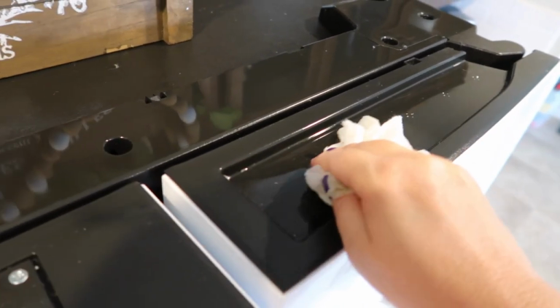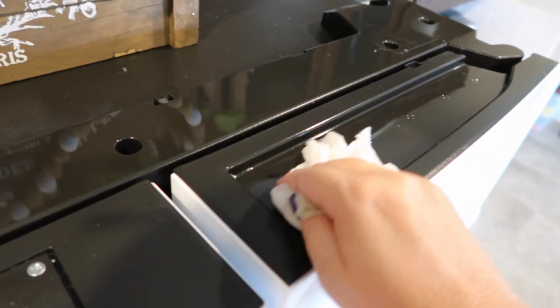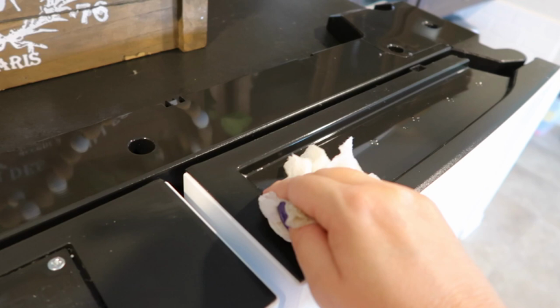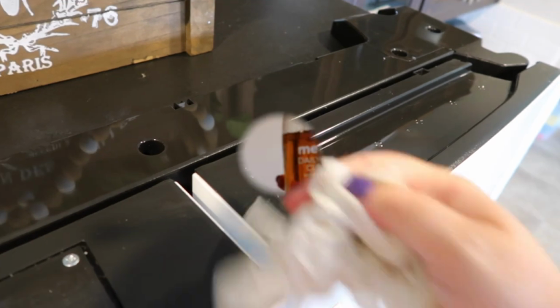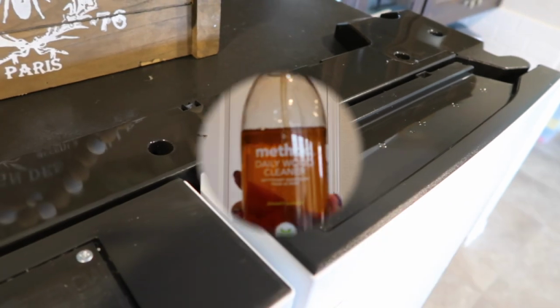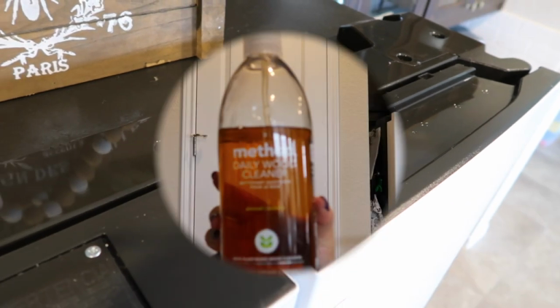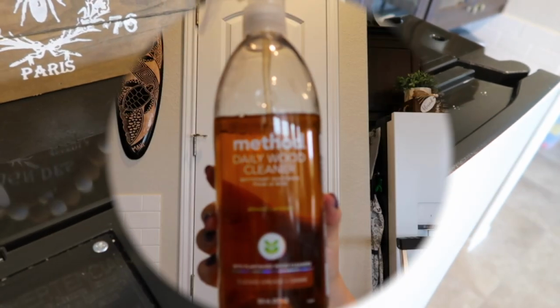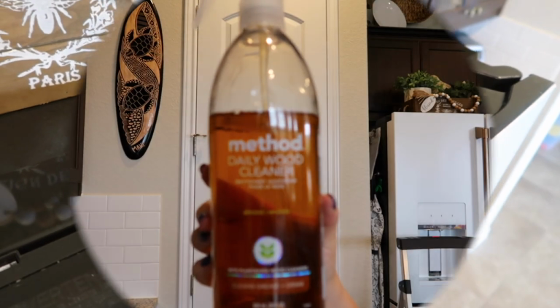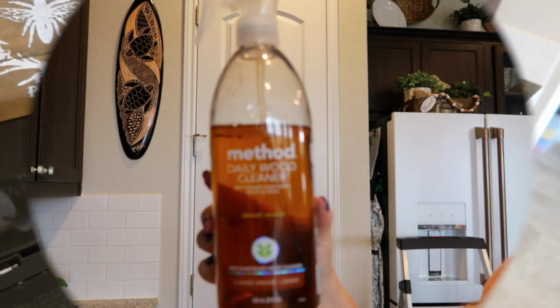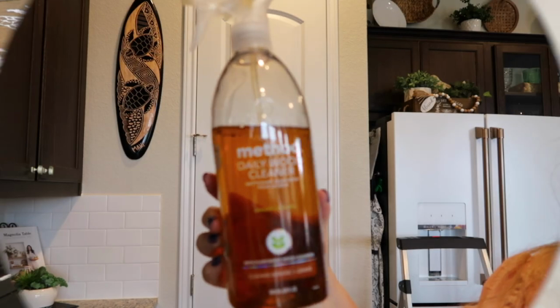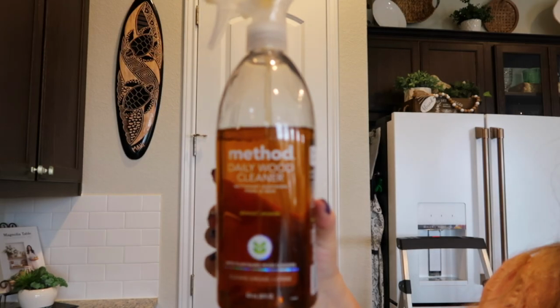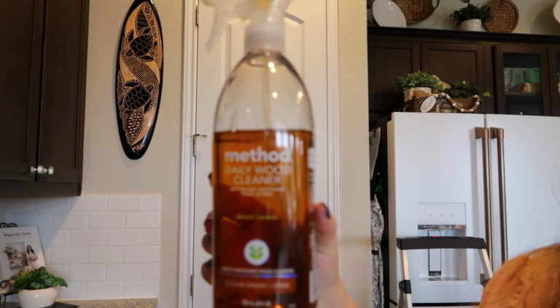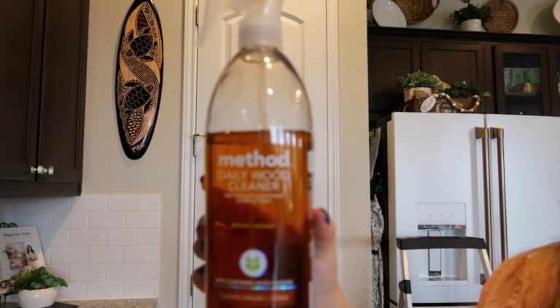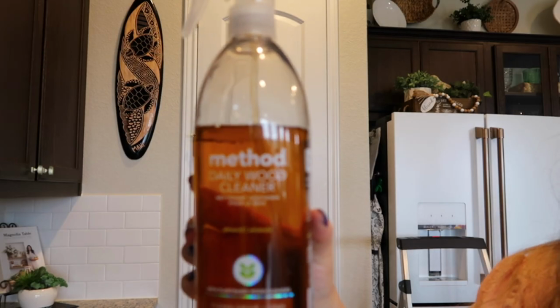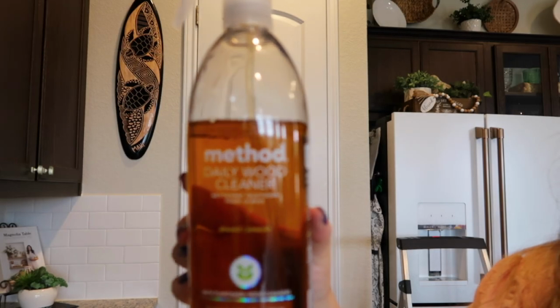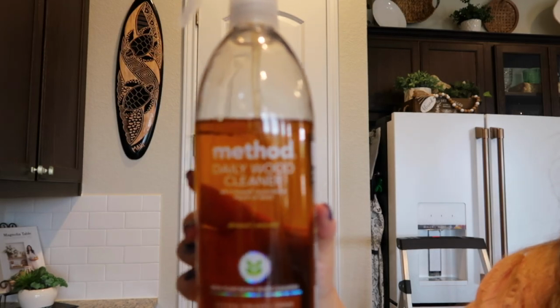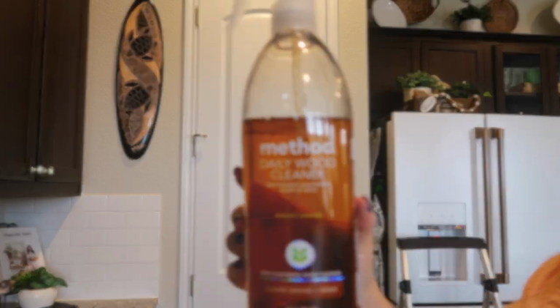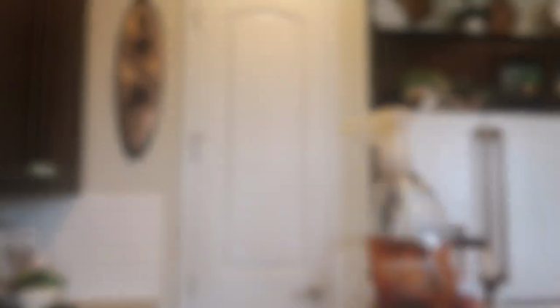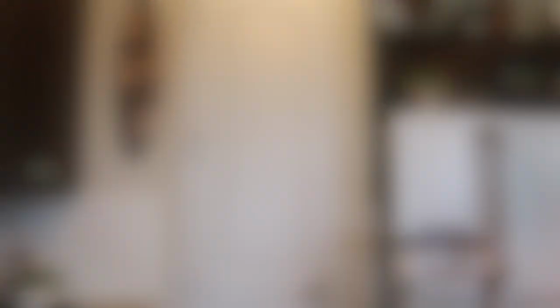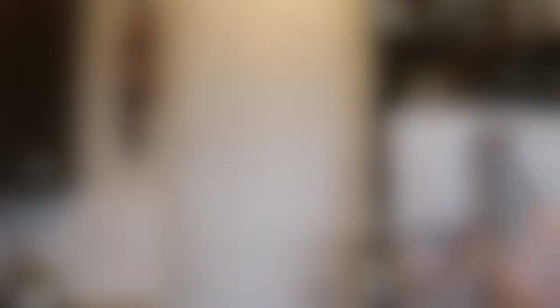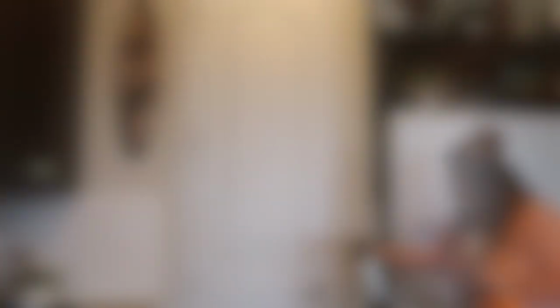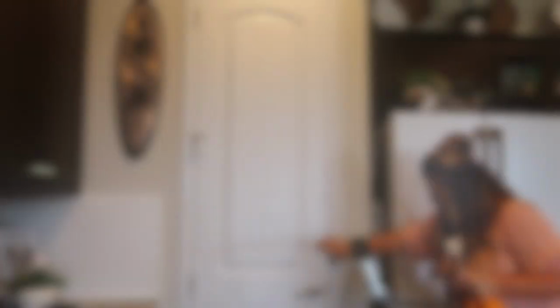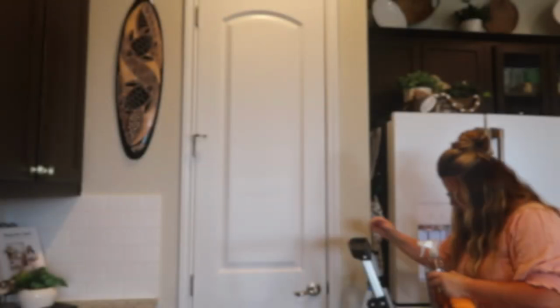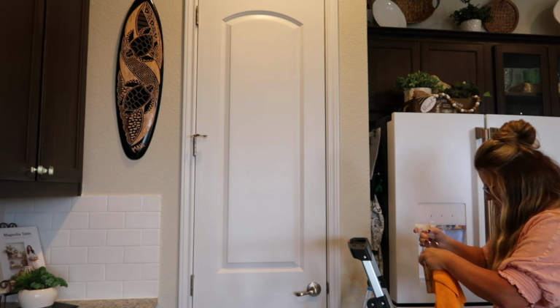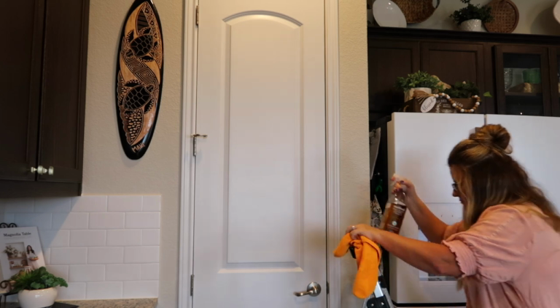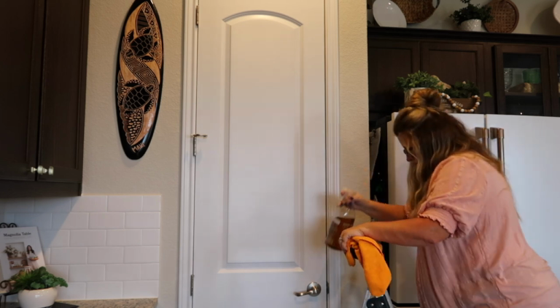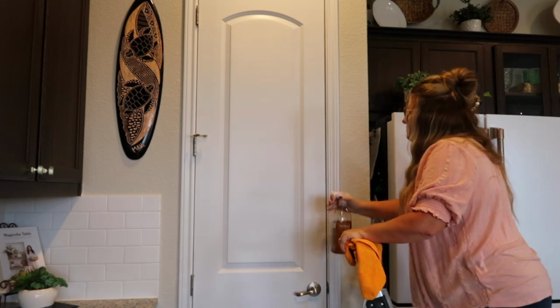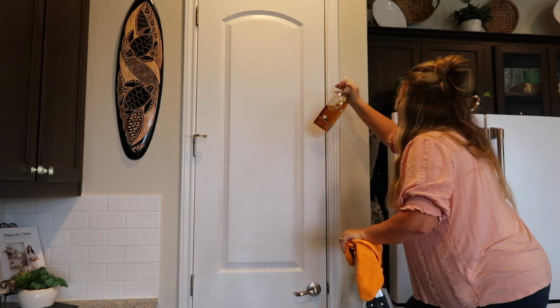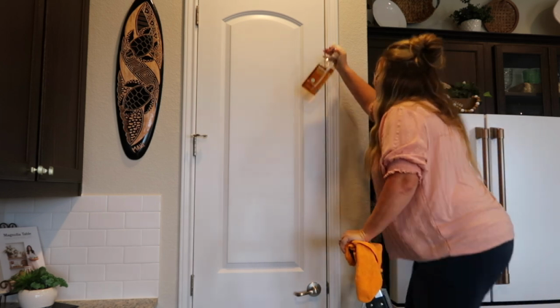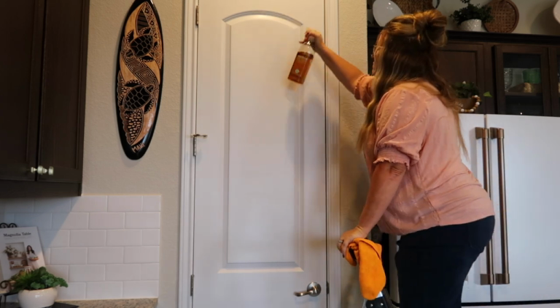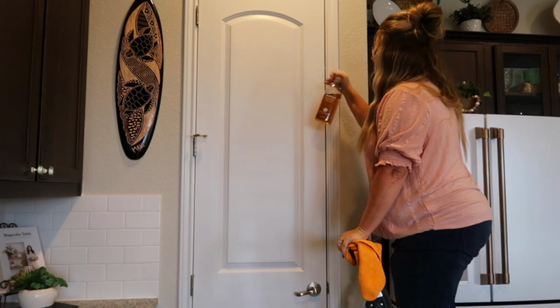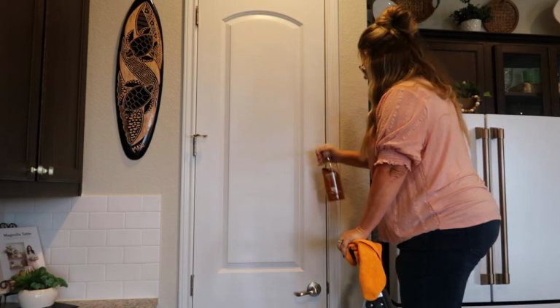All right, so now I'm going to use the daily wood cleaner for the pantry door and the lower cabinets.